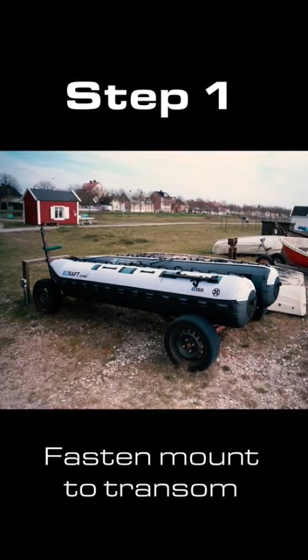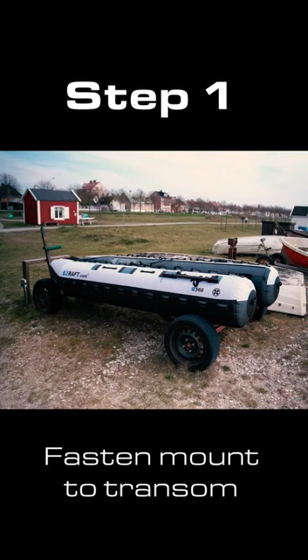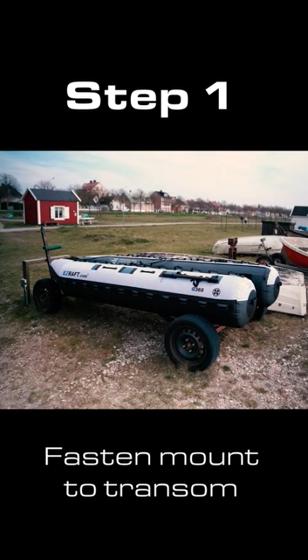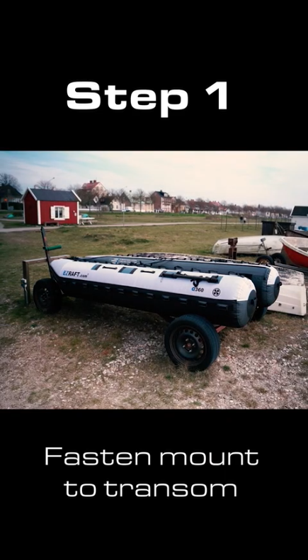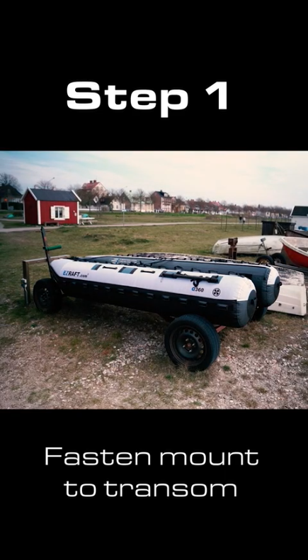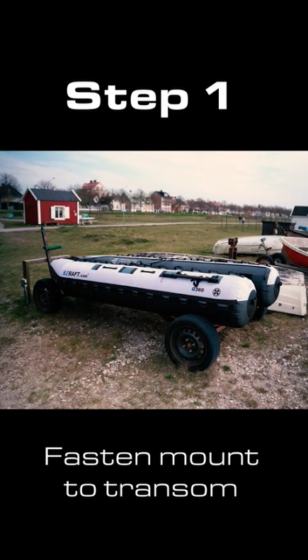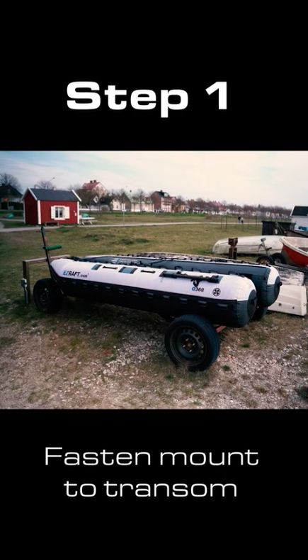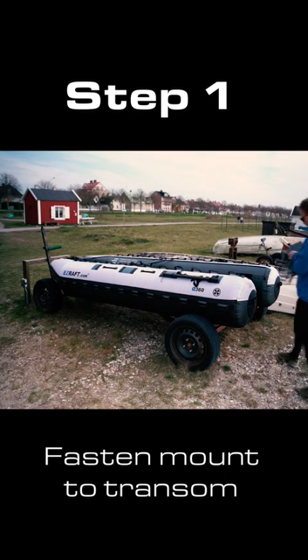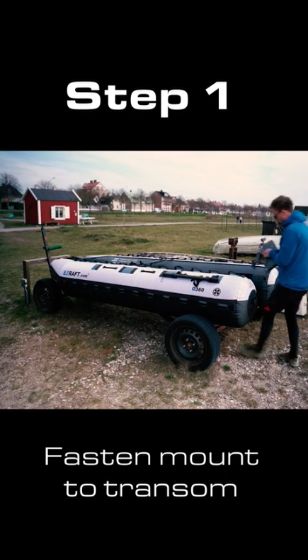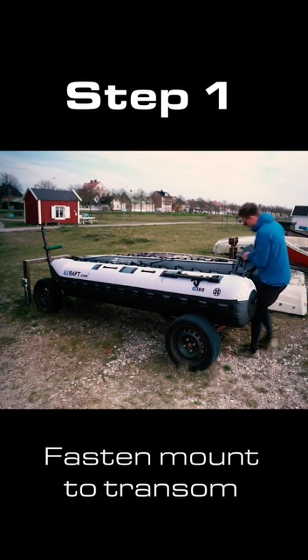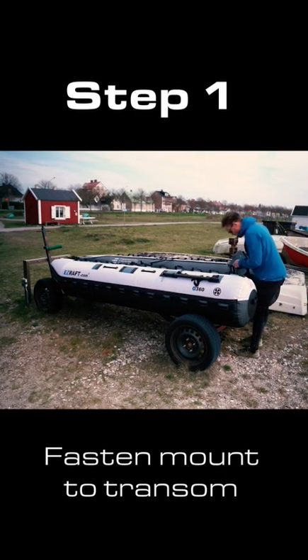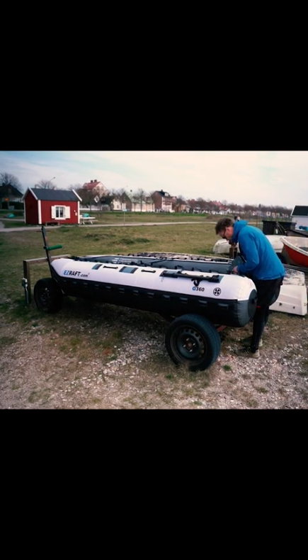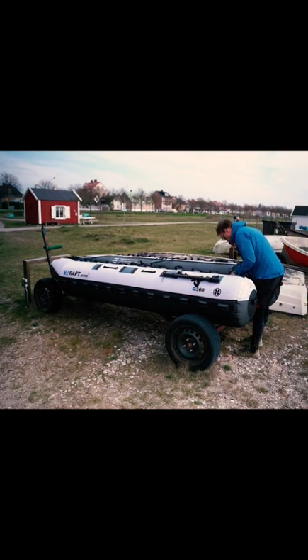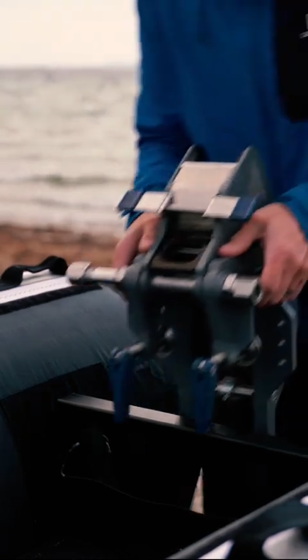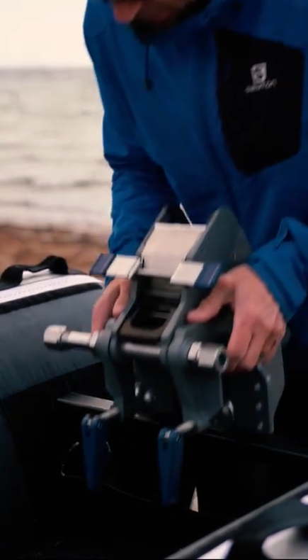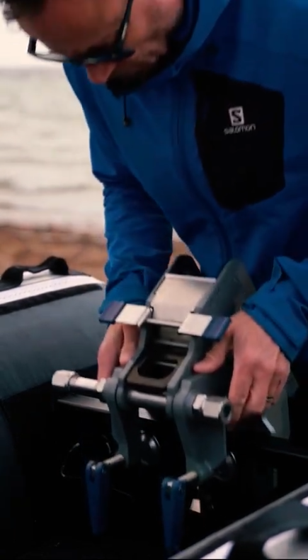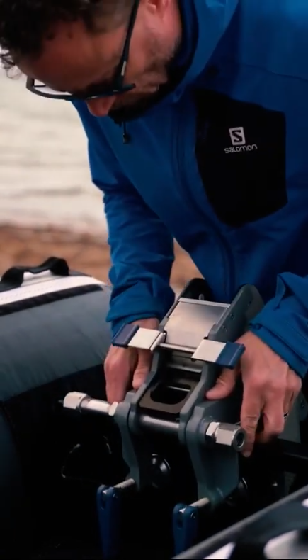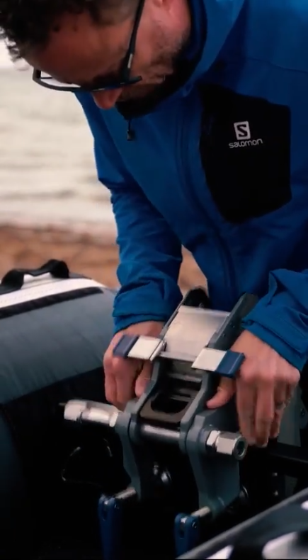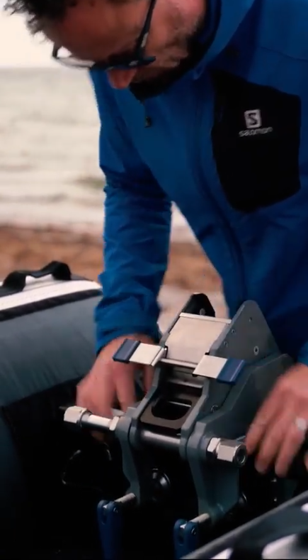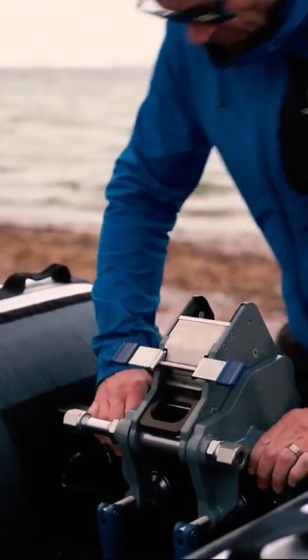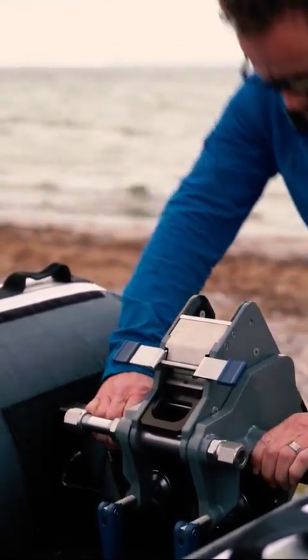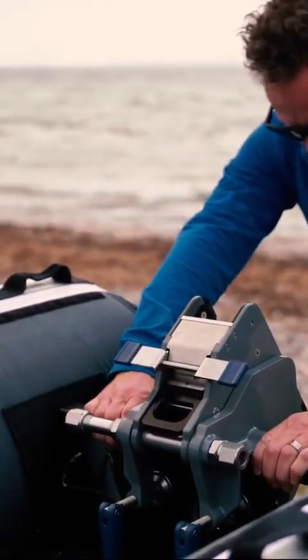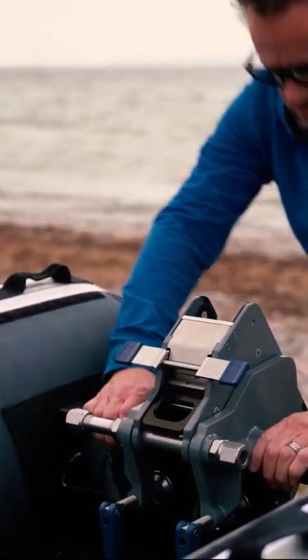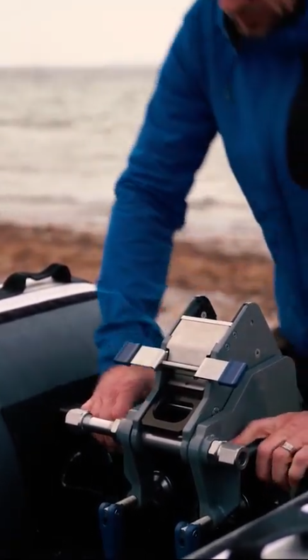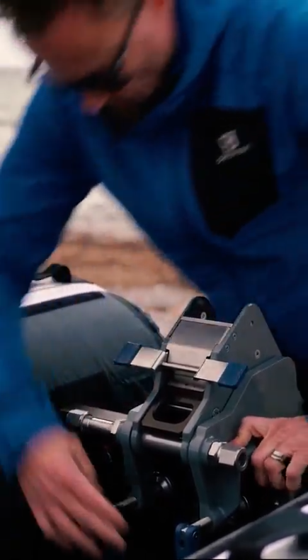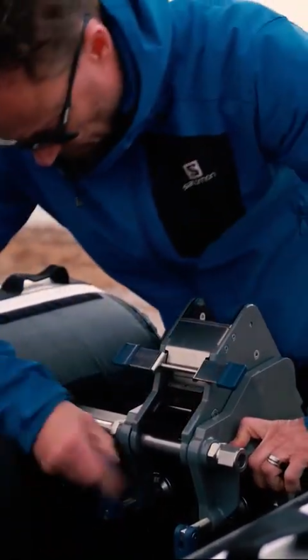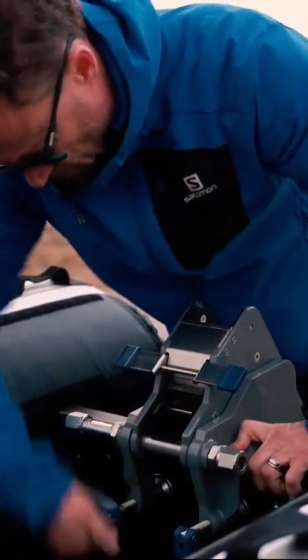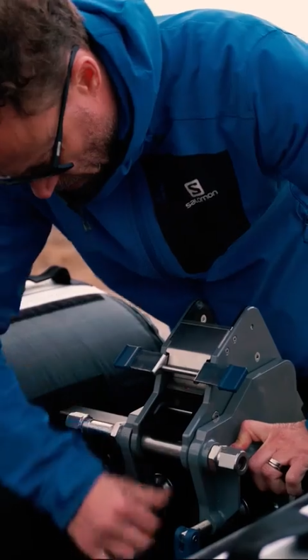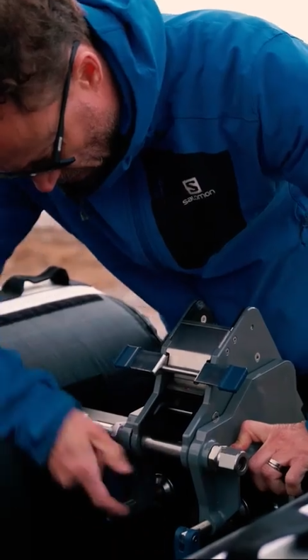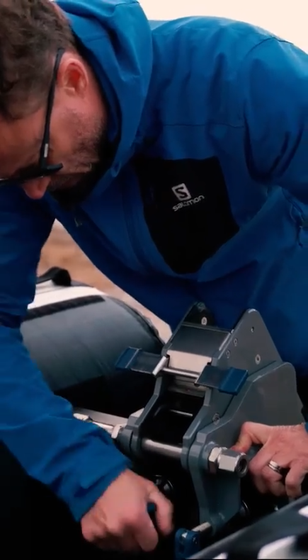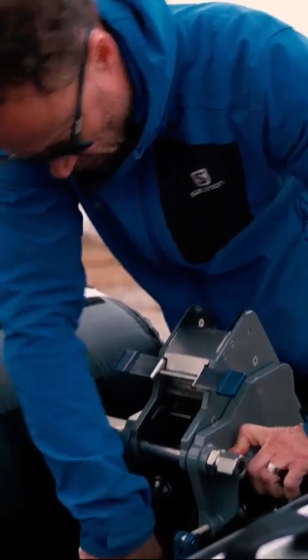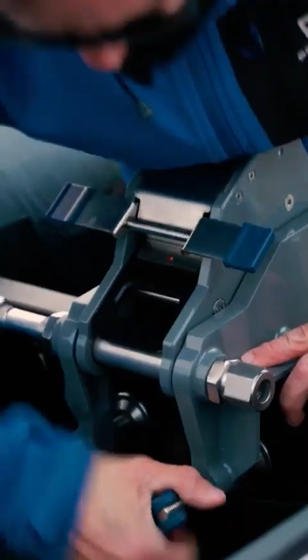The setup will only take a few minutes. No tools needed. Just fasten the mount by hand.